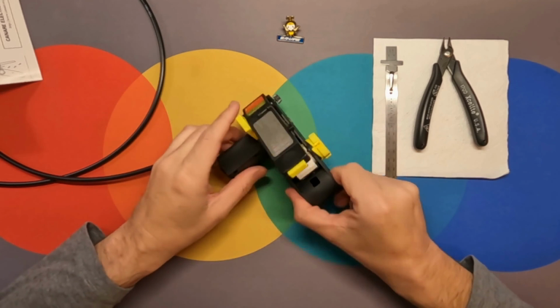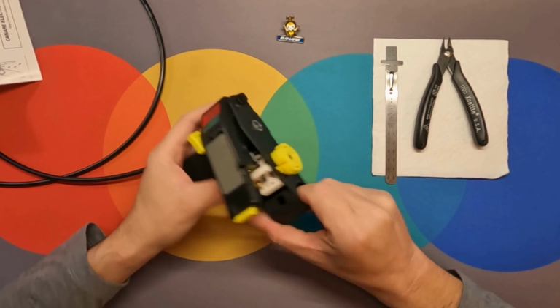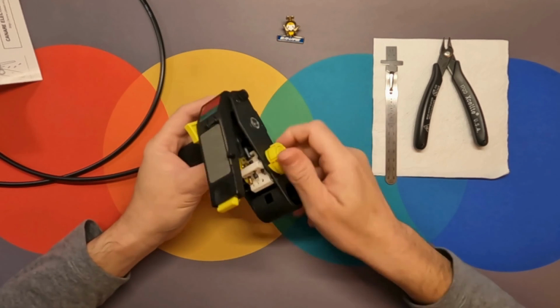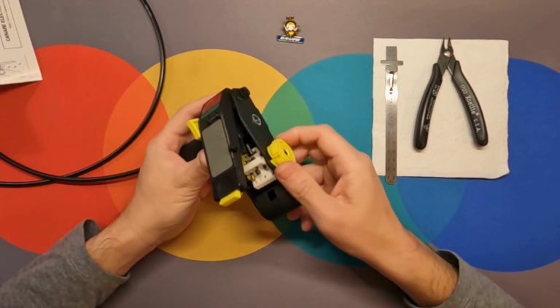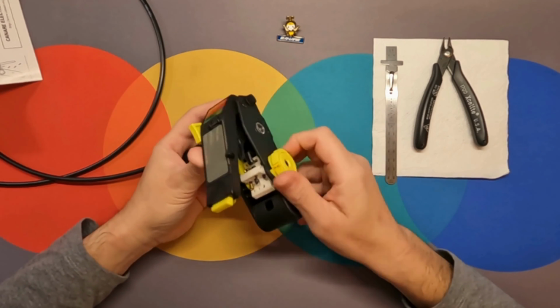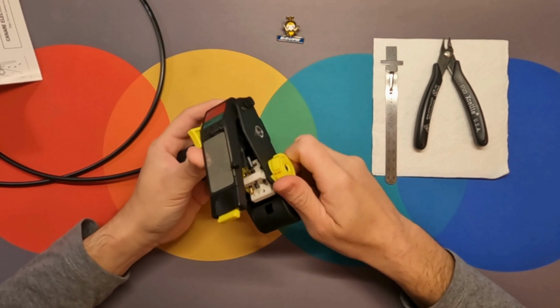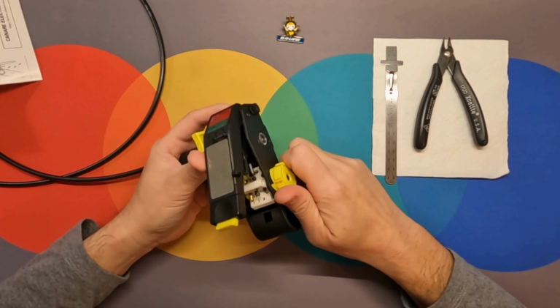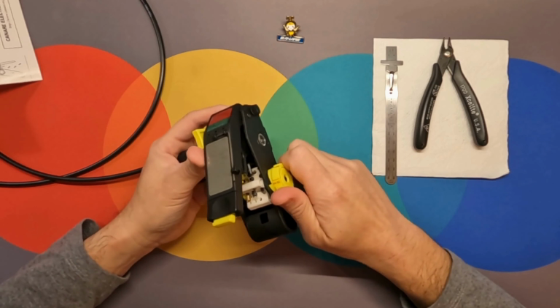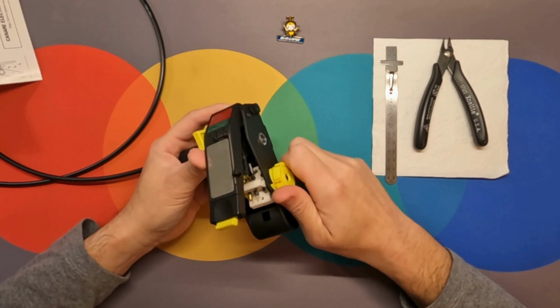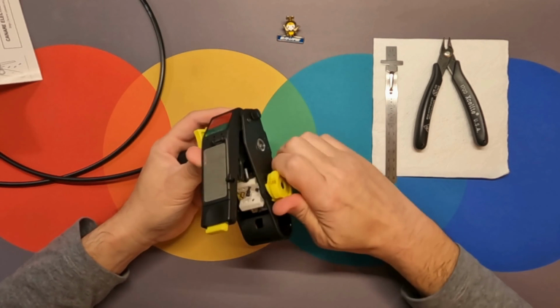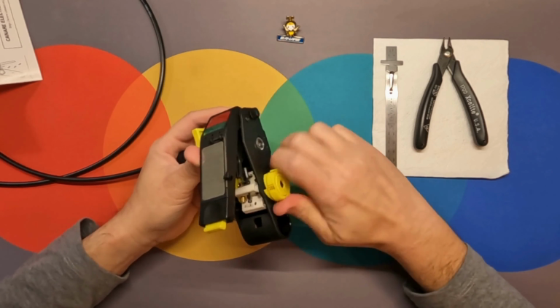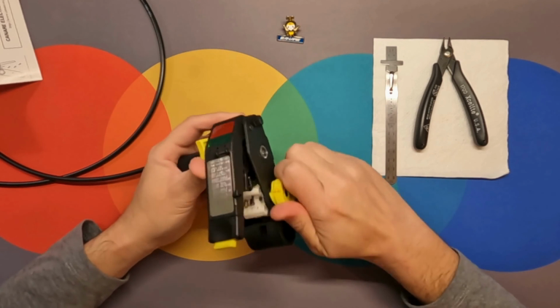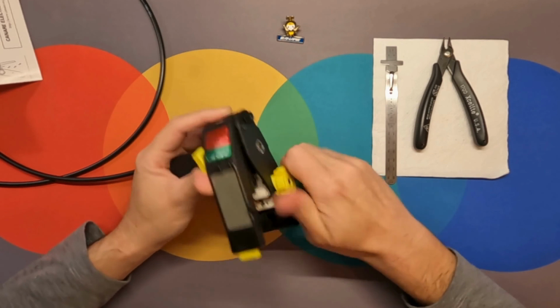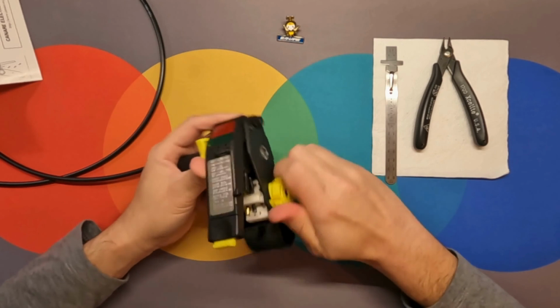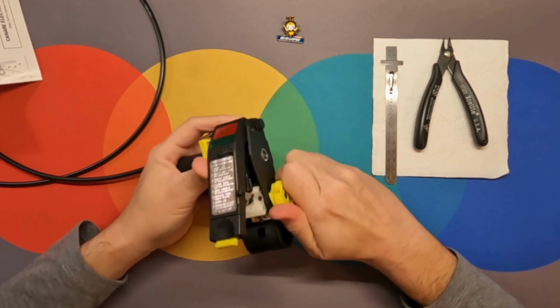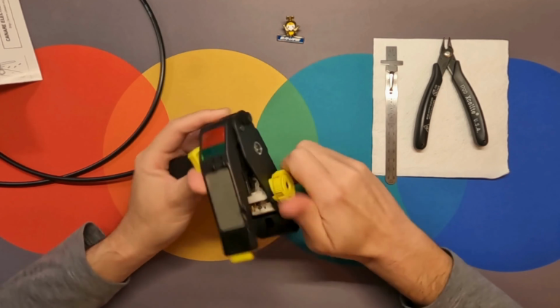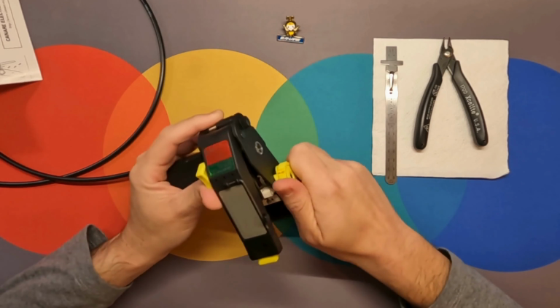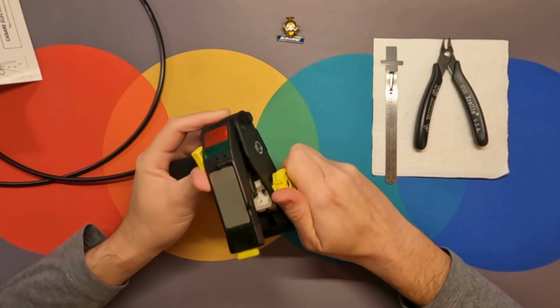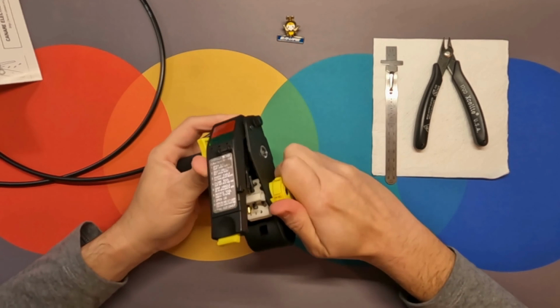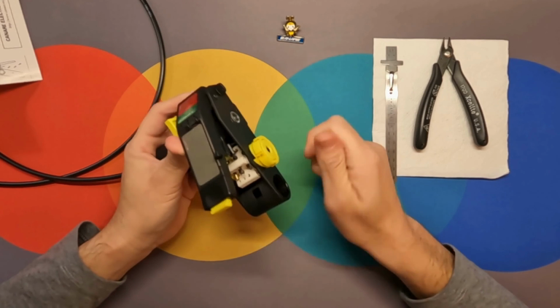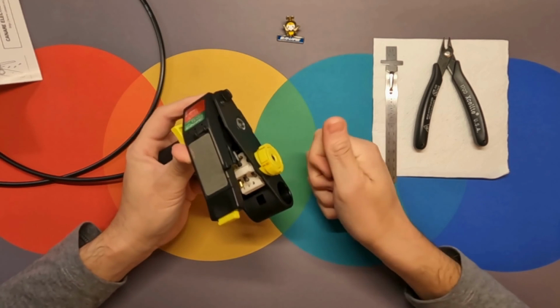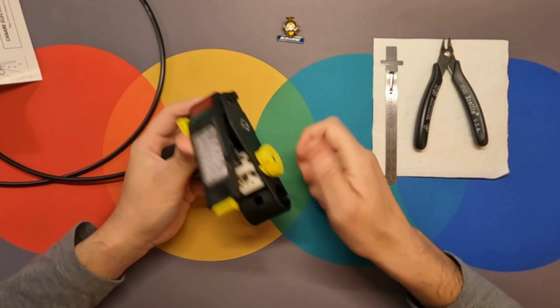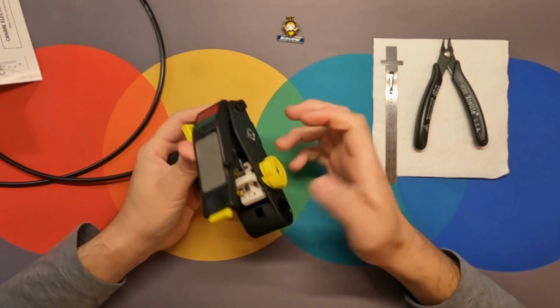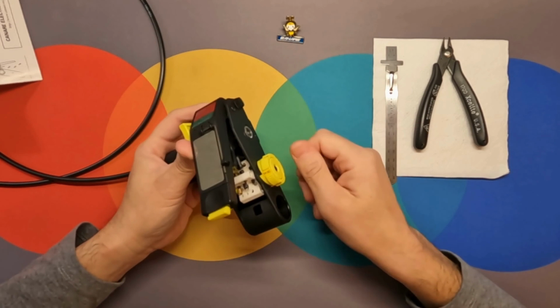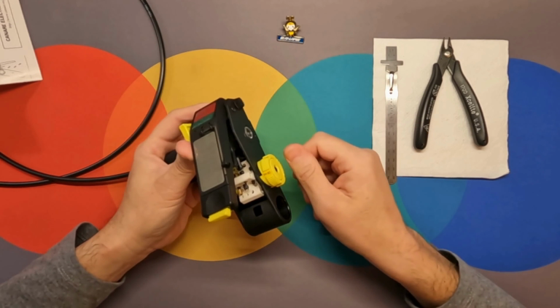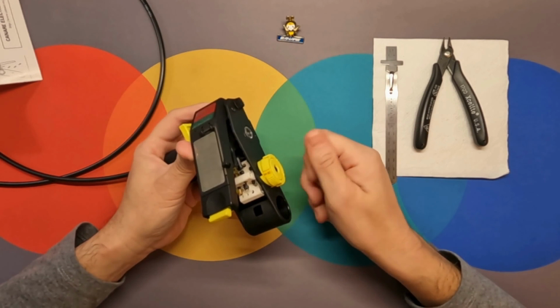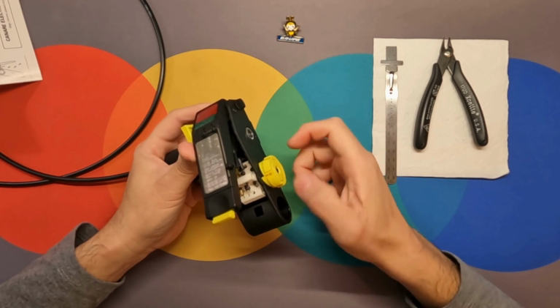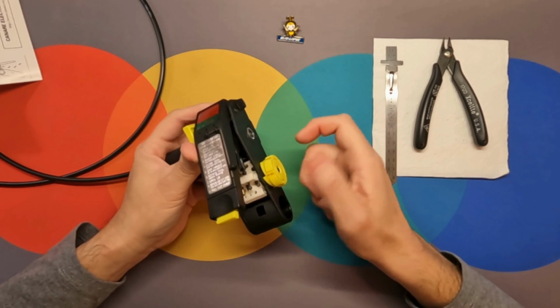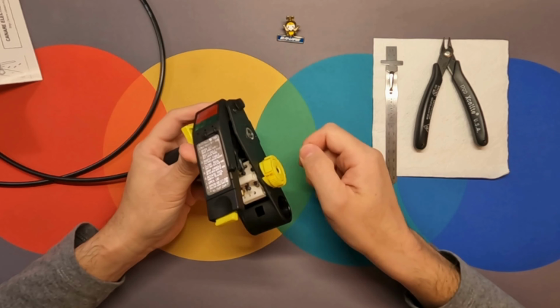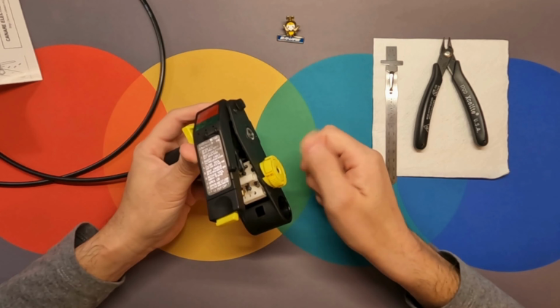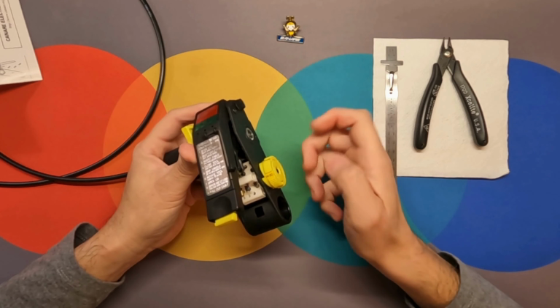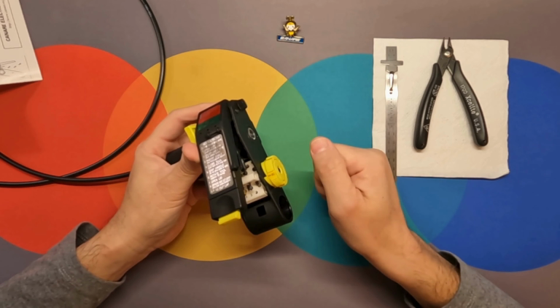You can store up to five different cable settings on one stripper, and you can choose which preset you want just by rotating the tool.